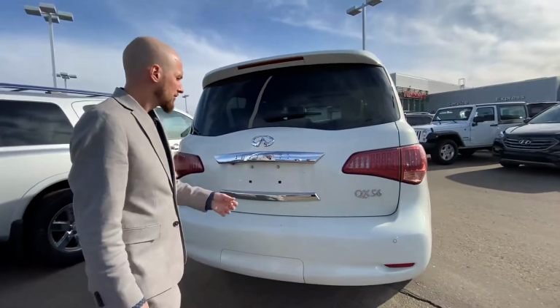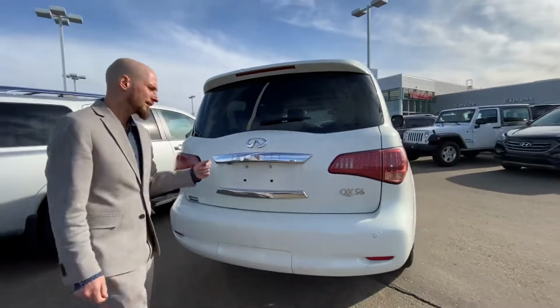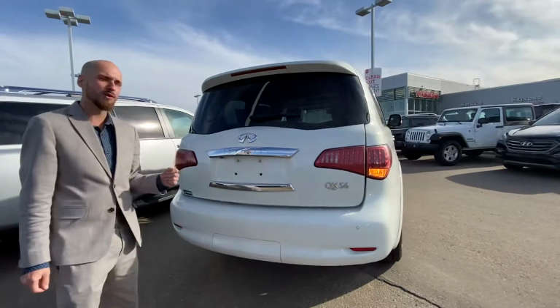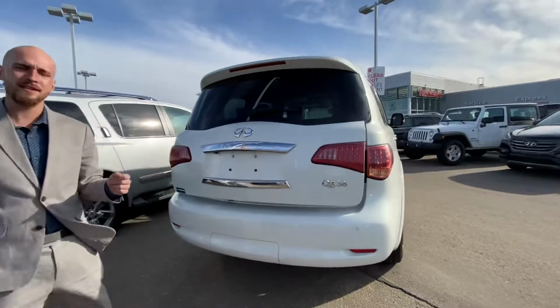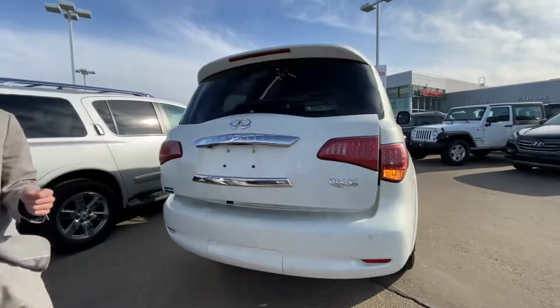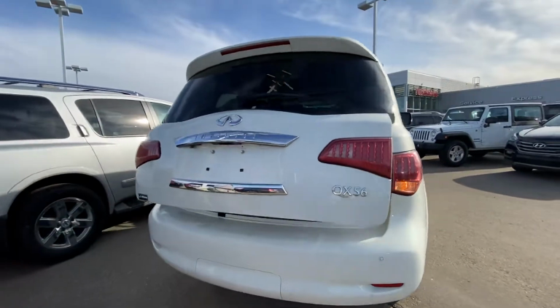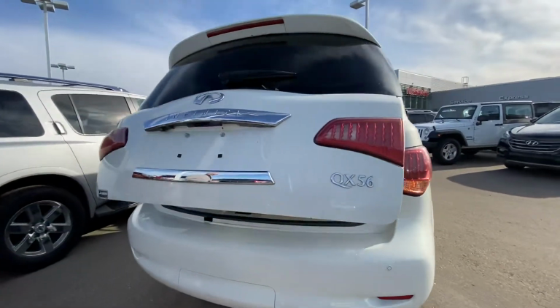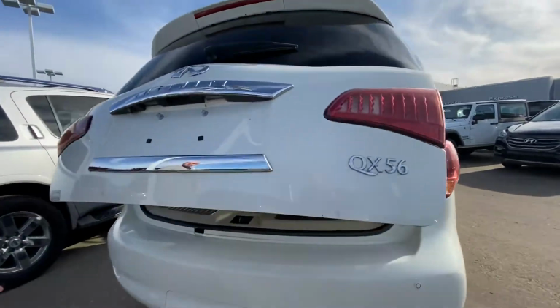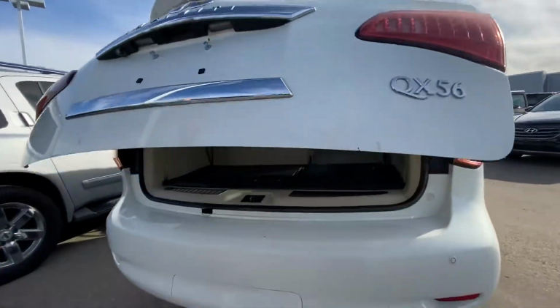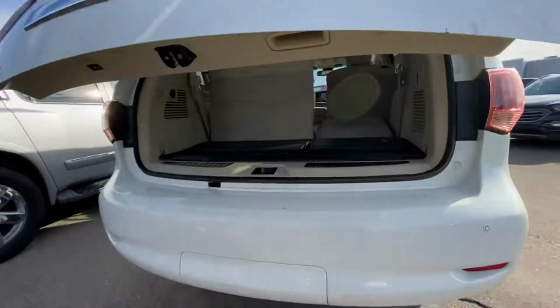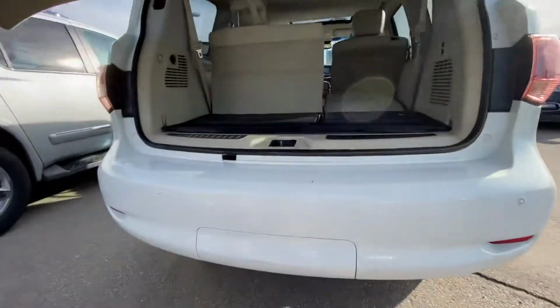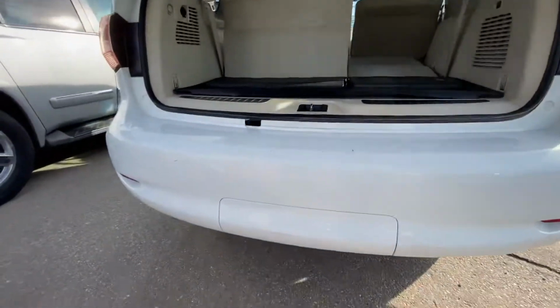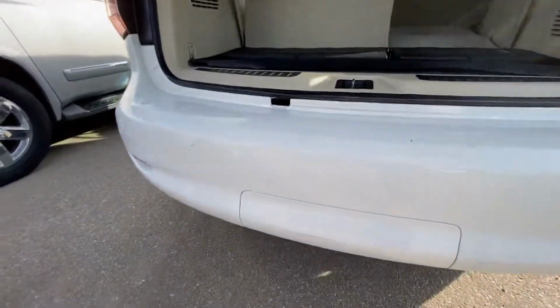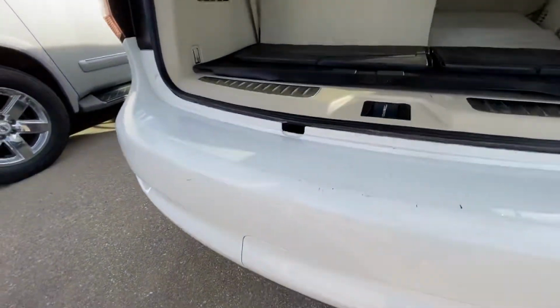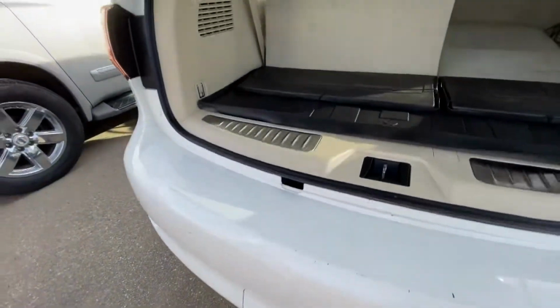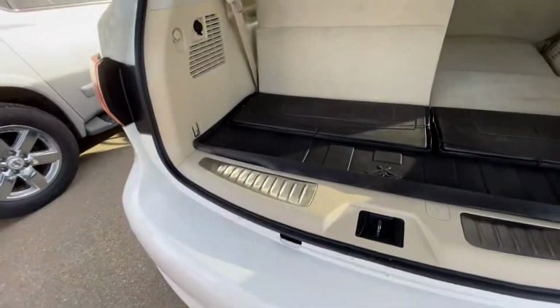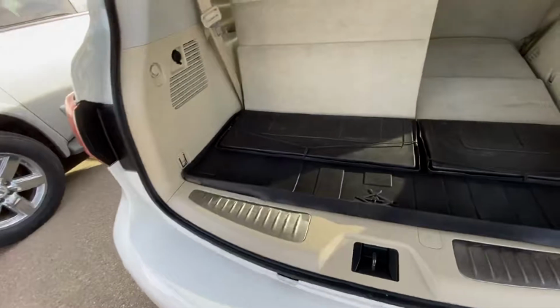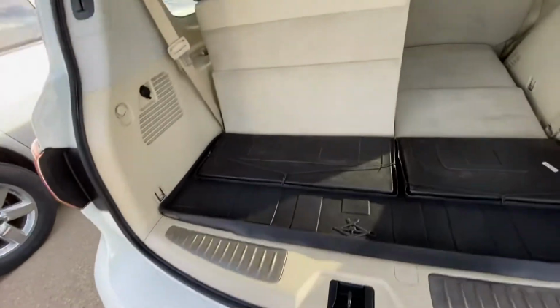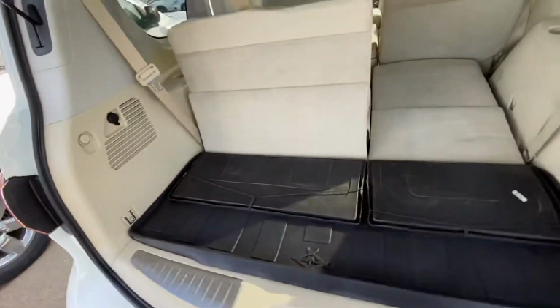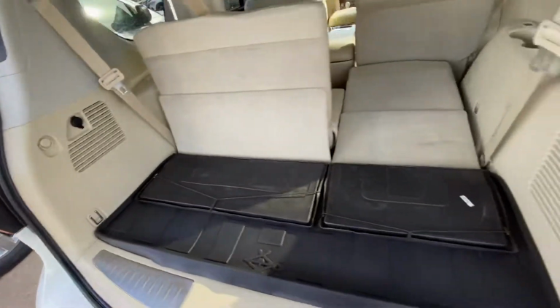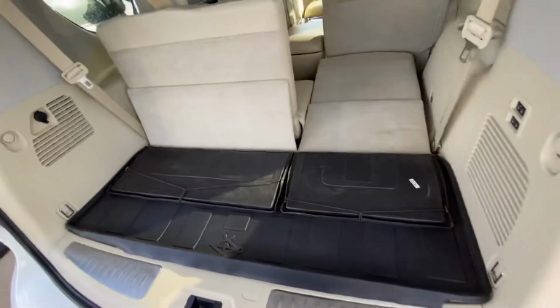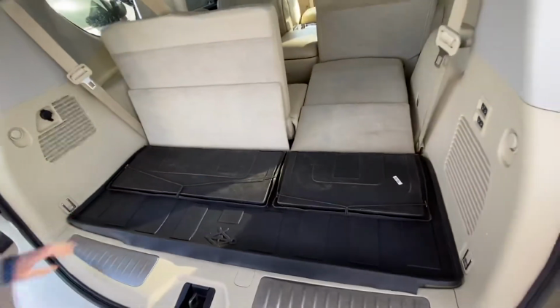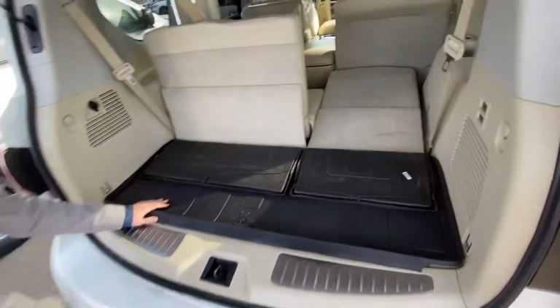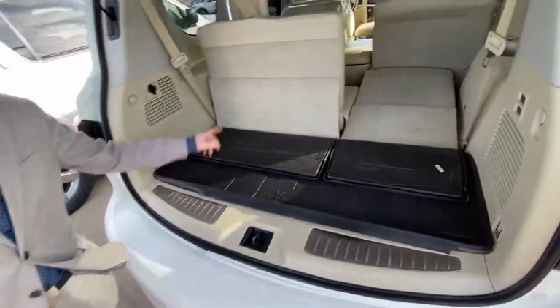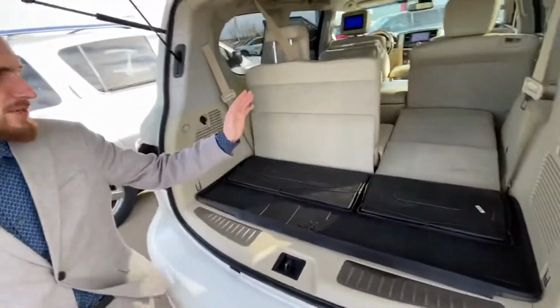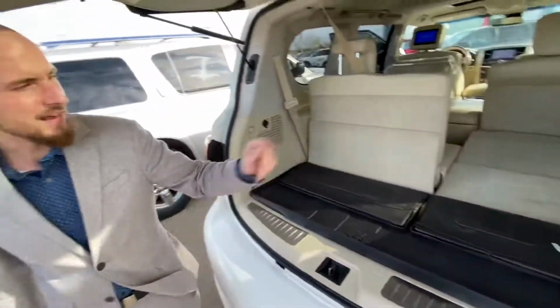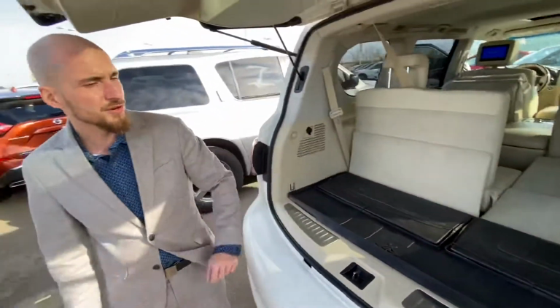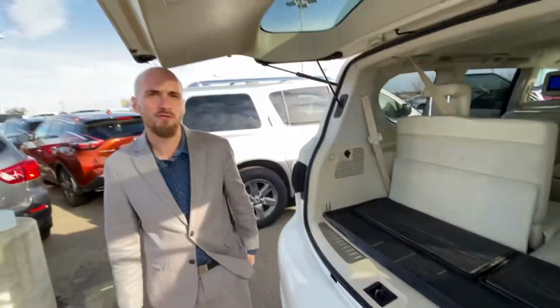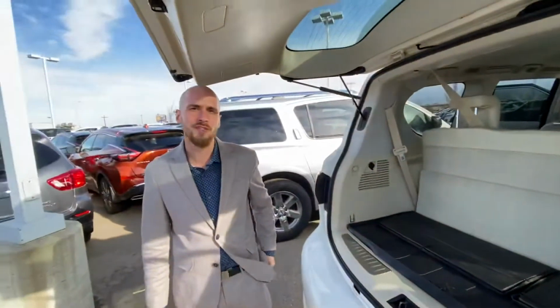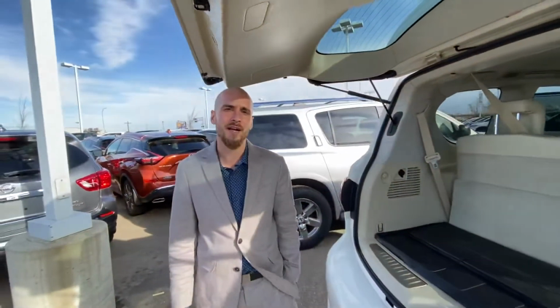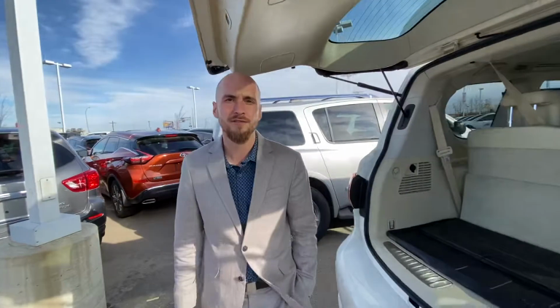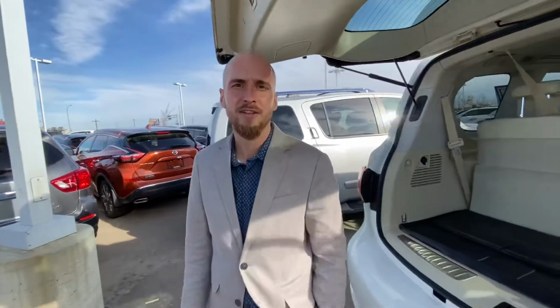One touch will raise that power liftgate. We do have our rear park sensors back here and a hidden hitch under there. Rear cargo mat, and that third row folds down nice and flat too.